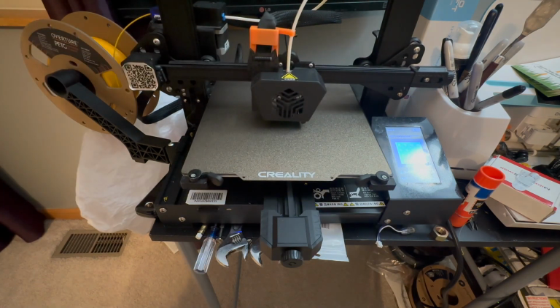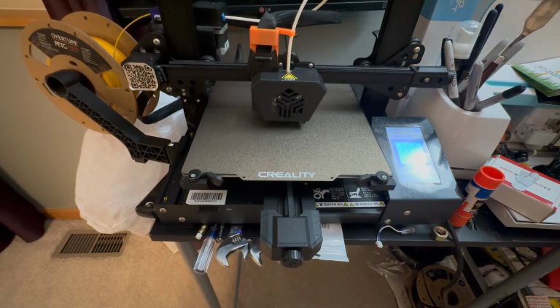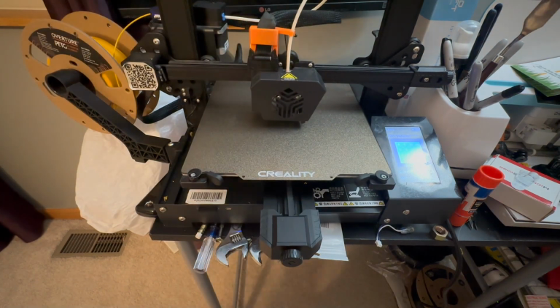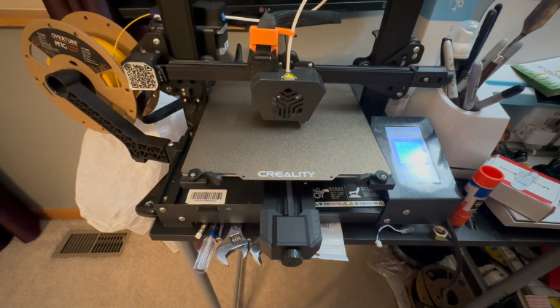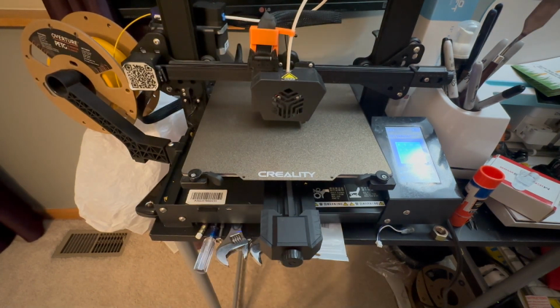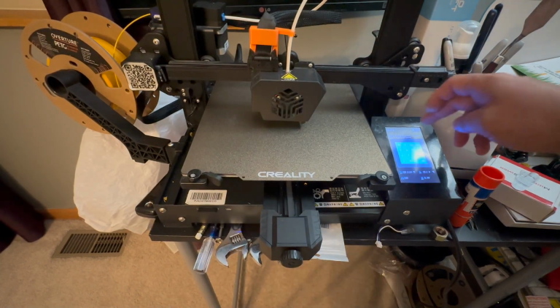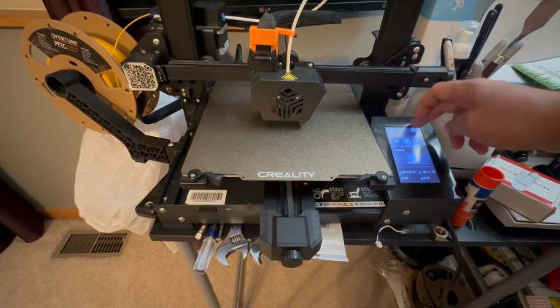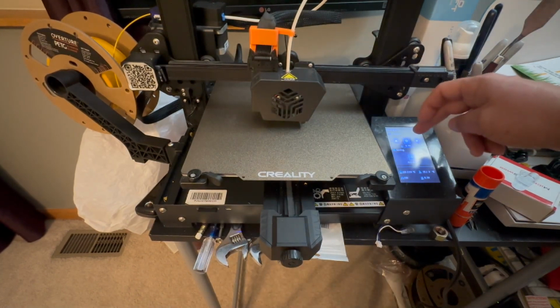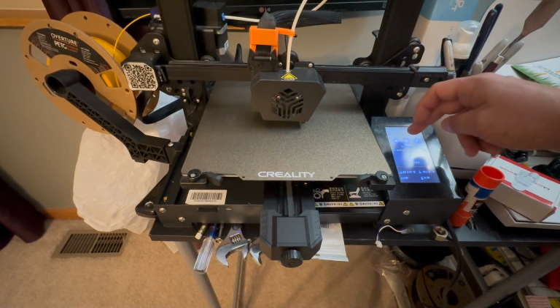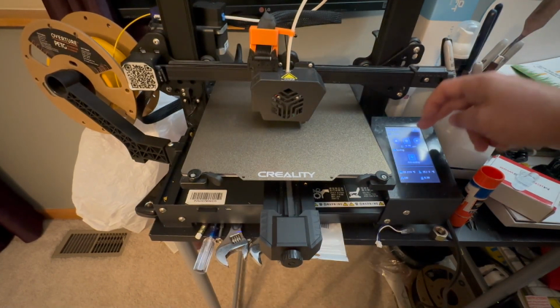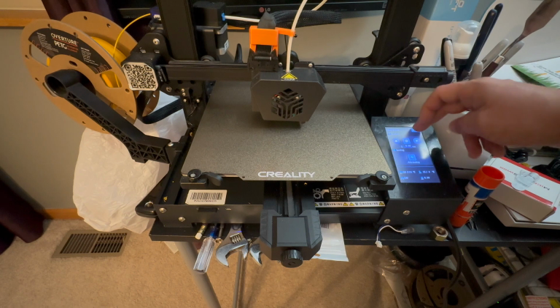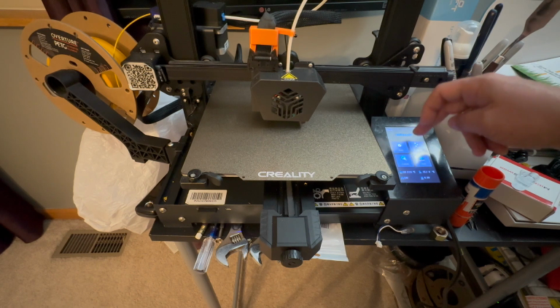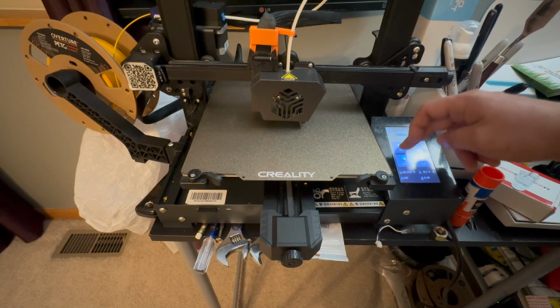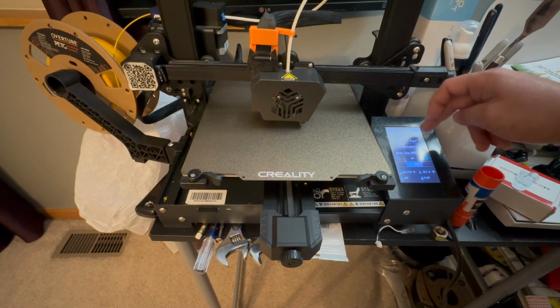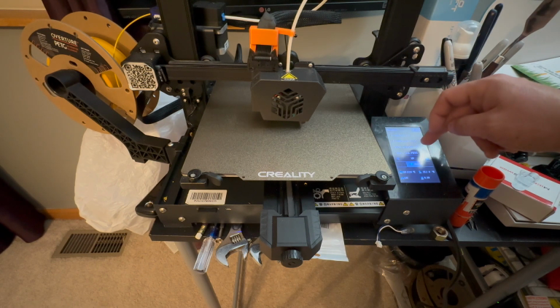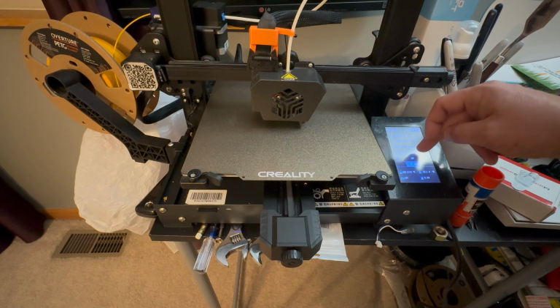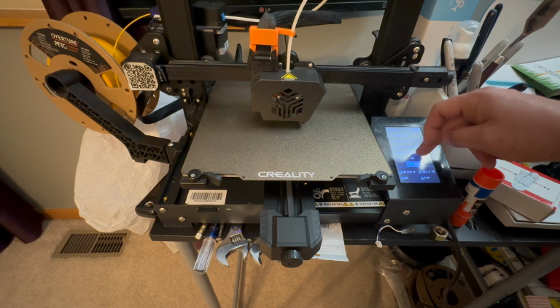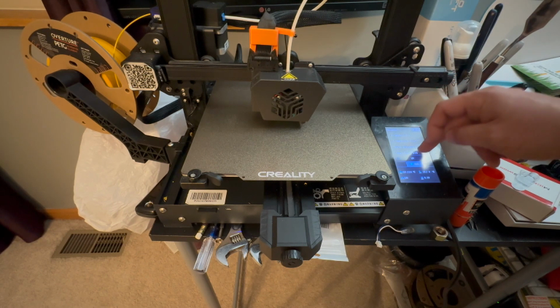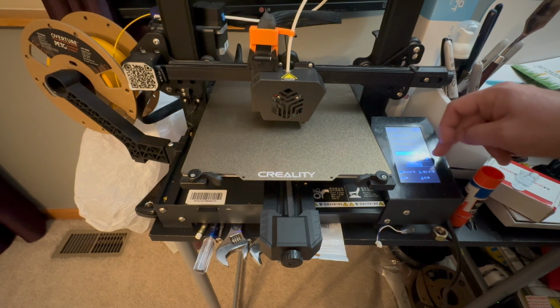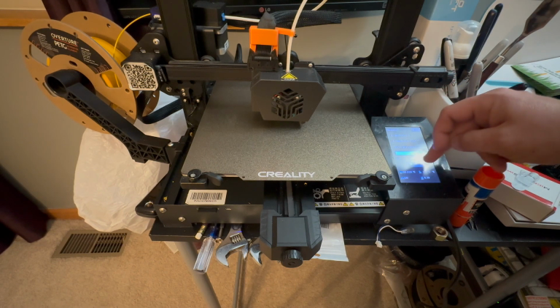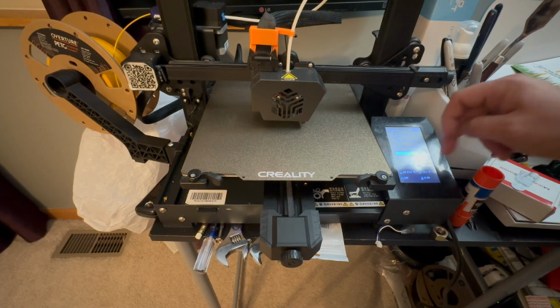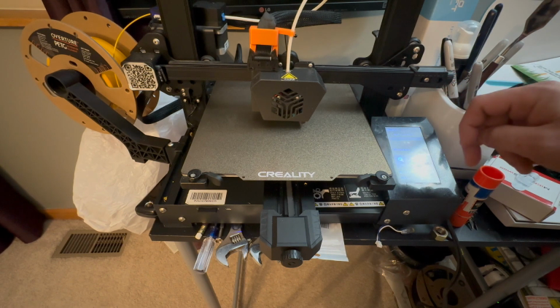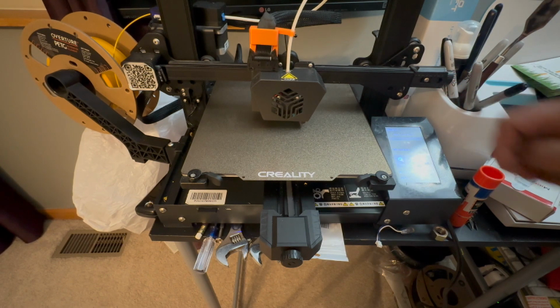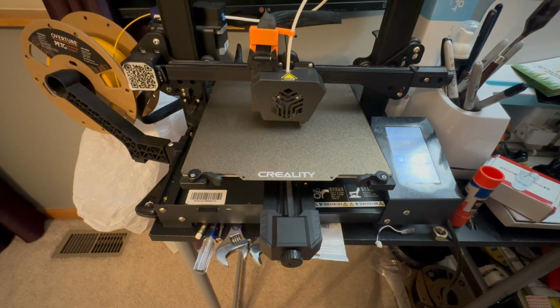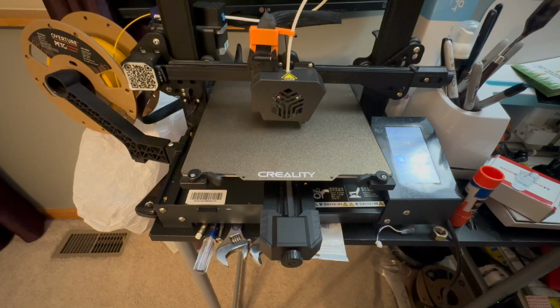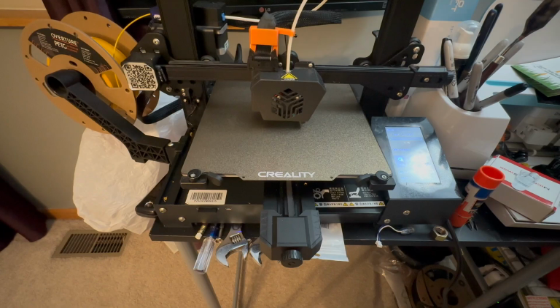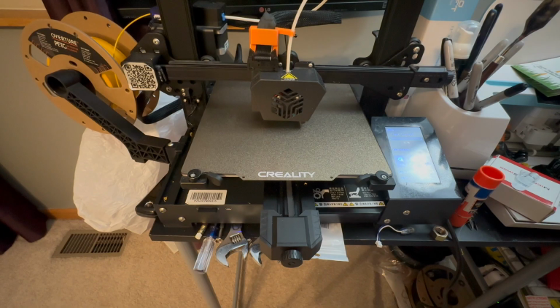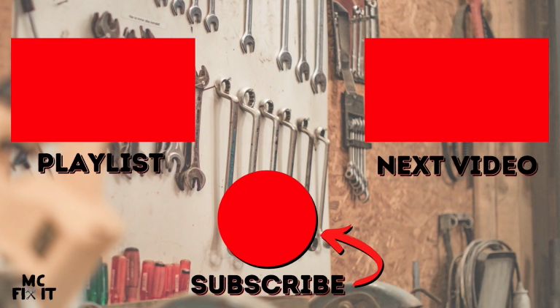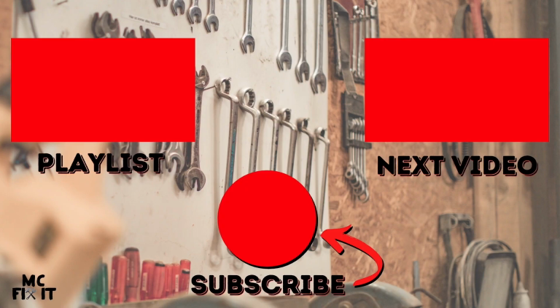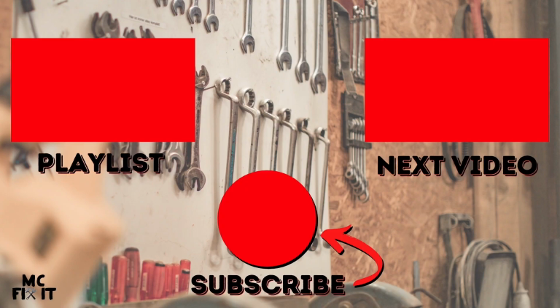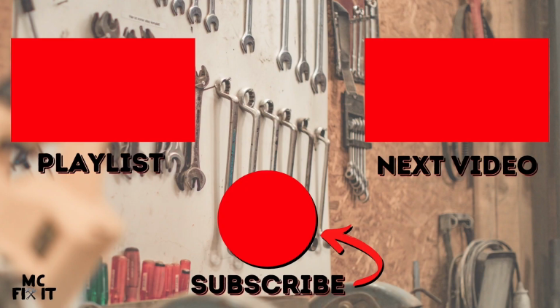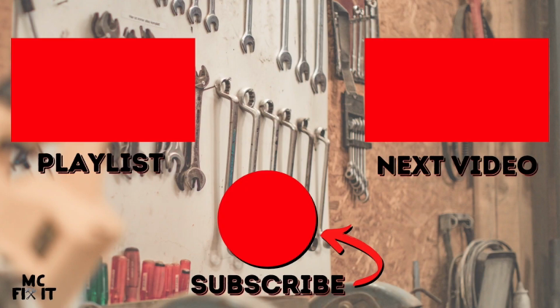Now that it's all leveled, you can go ahead and print your first print. If you do have any questions, go ahead and put them in the comment section down below. Thank you guys so much for watching — hope you have a great day!